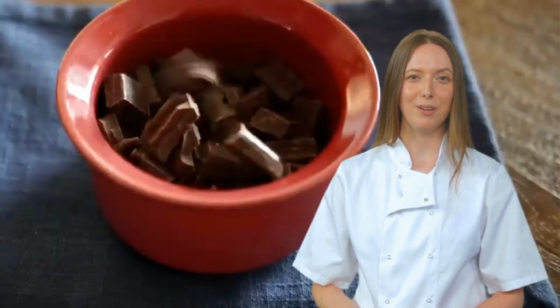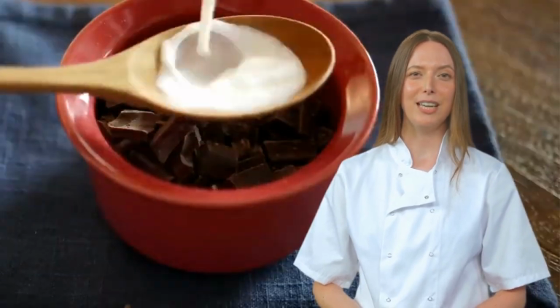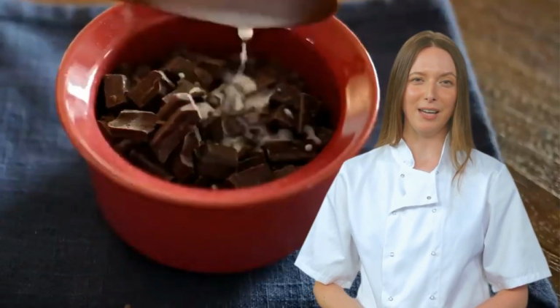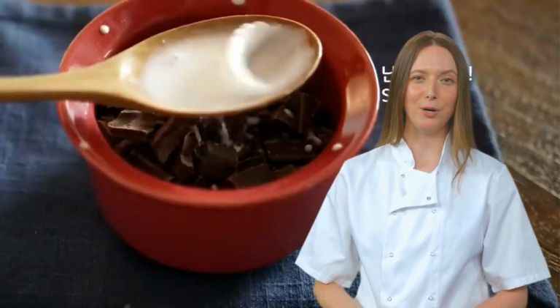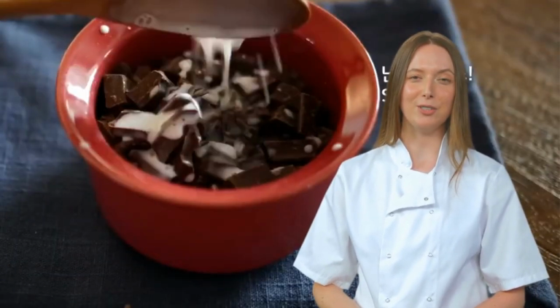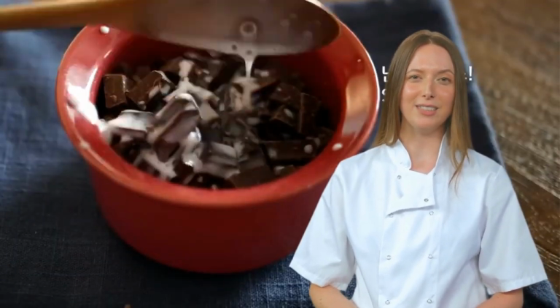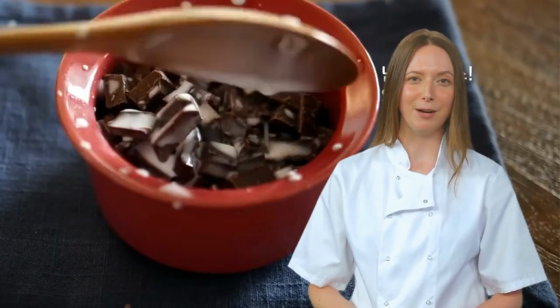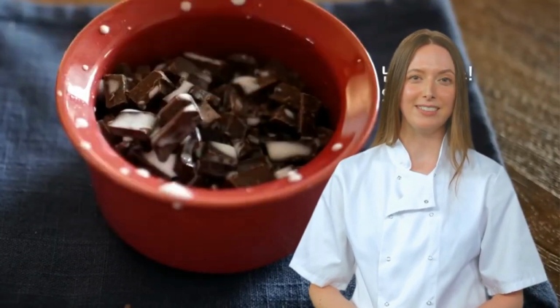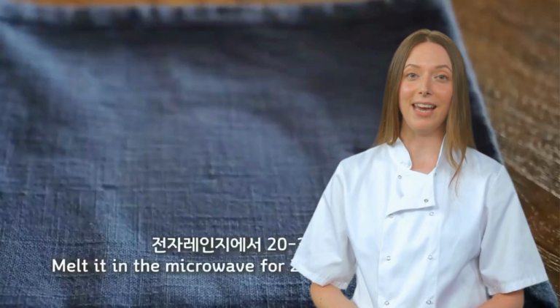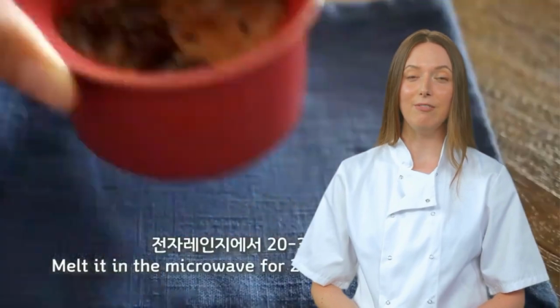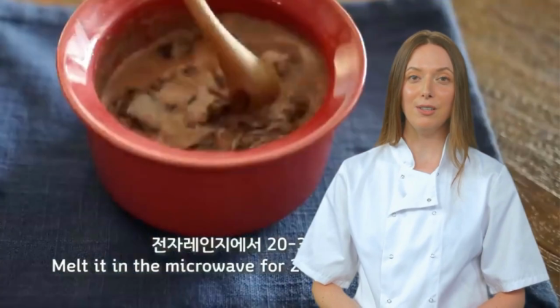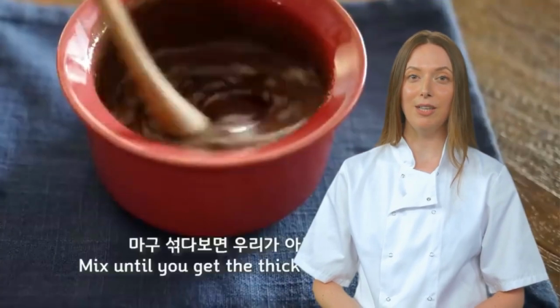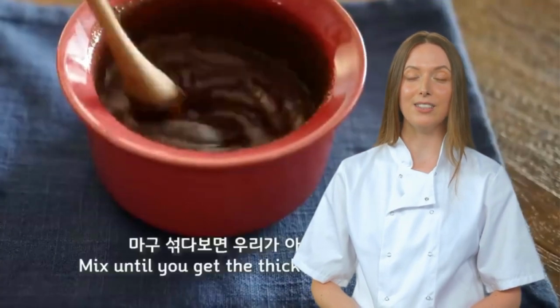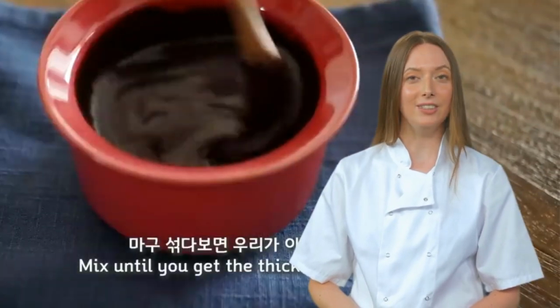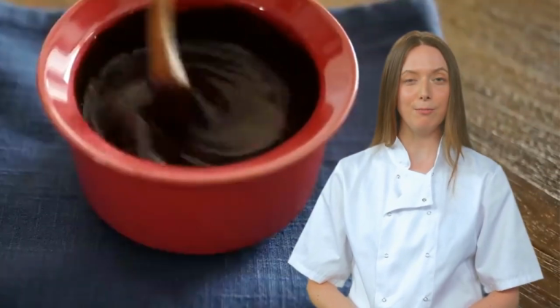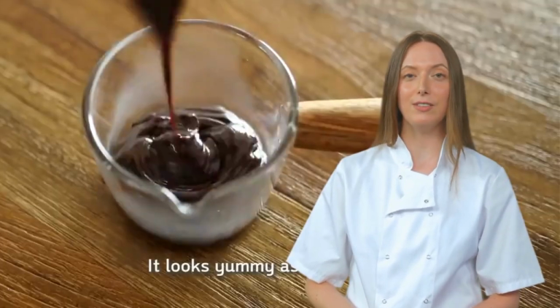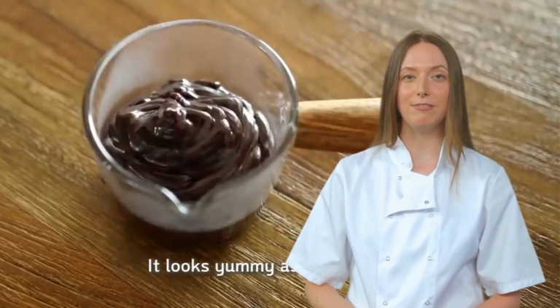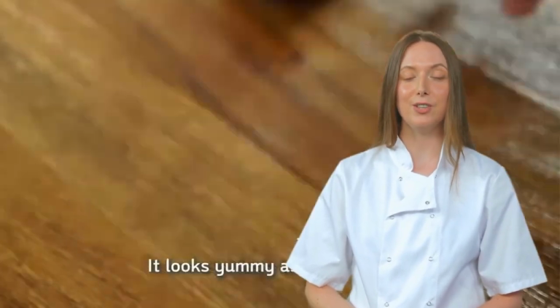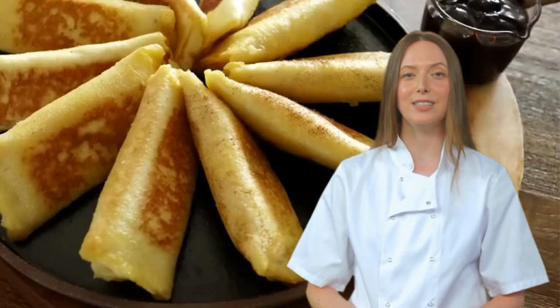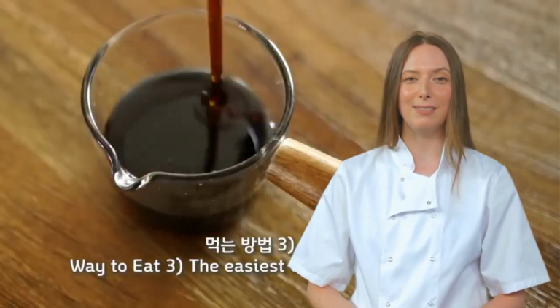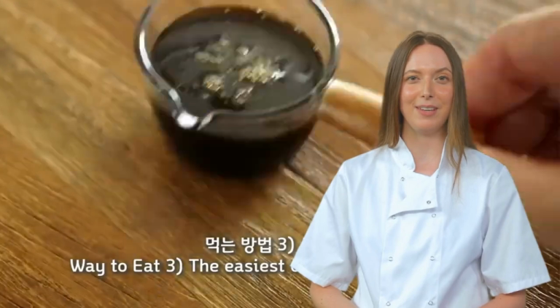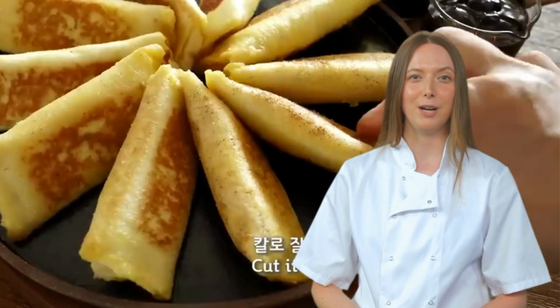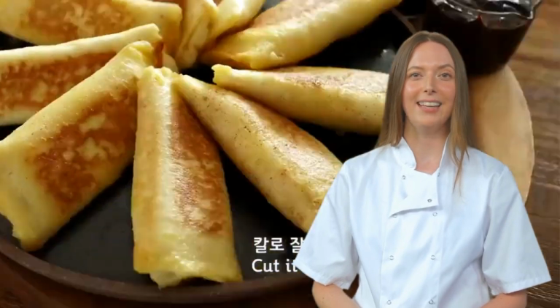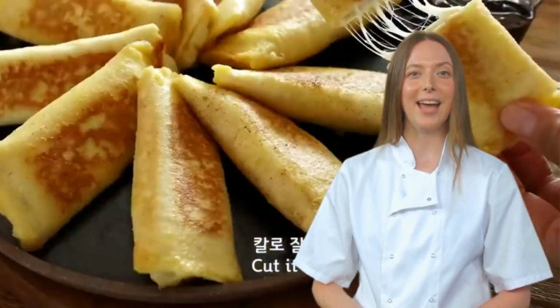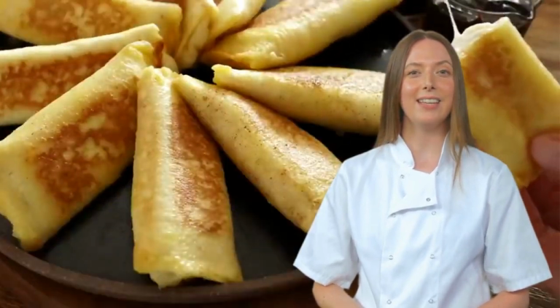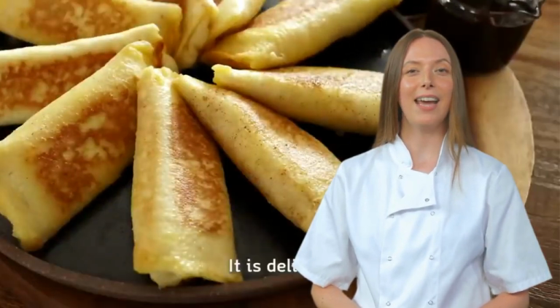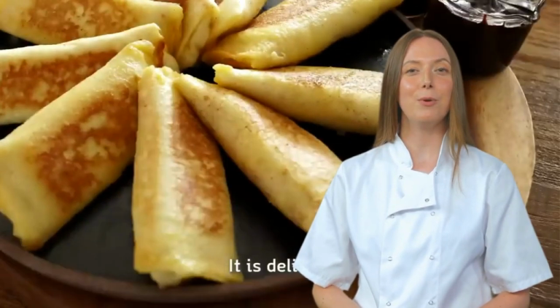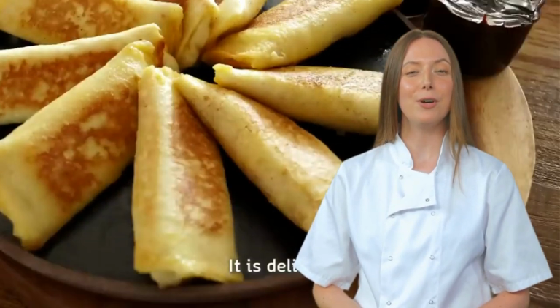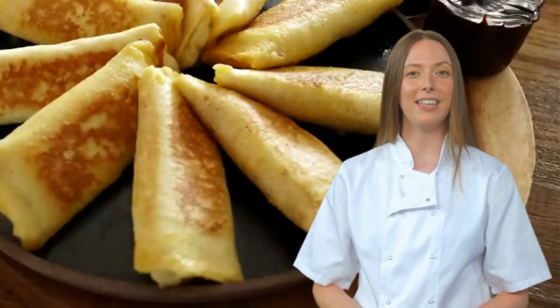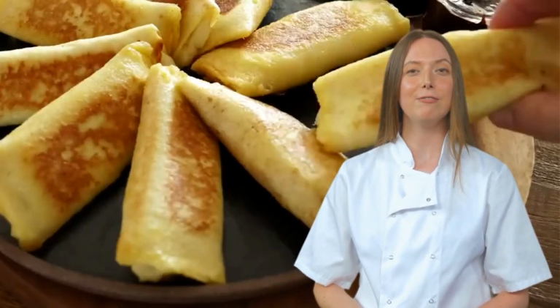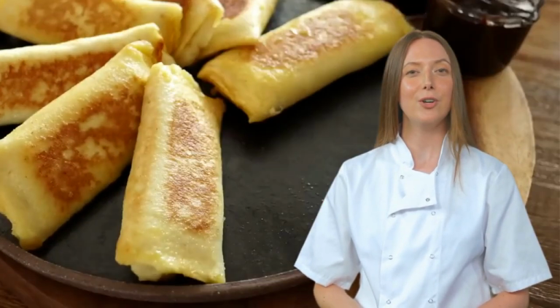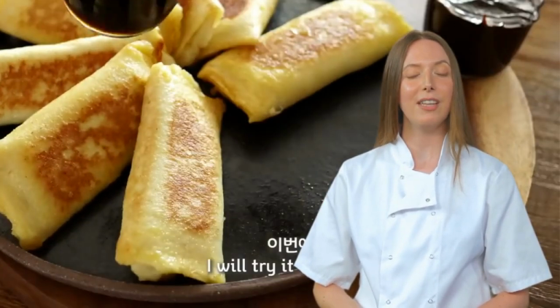With each bite, we hear the cries of top chefs and bananas everywhere, mourning the lost potential of a perfectly good French toast recipe. And with that, it's time to say goodbye to this bewildering banana cheese French toast adventure.